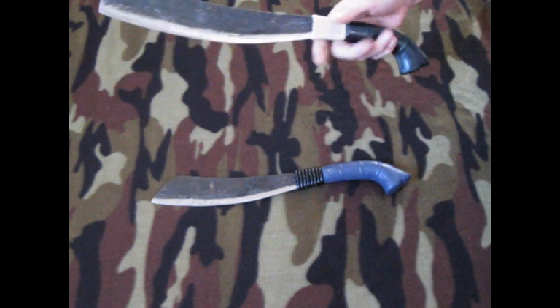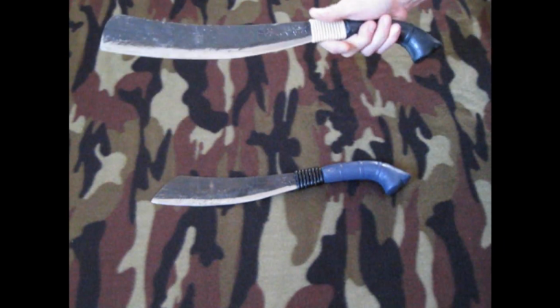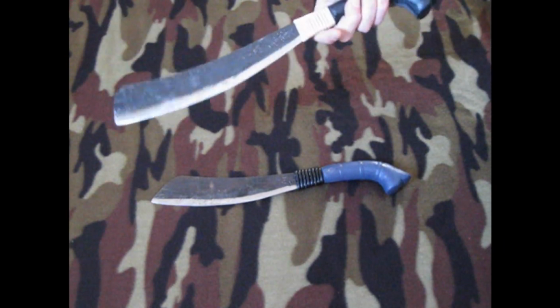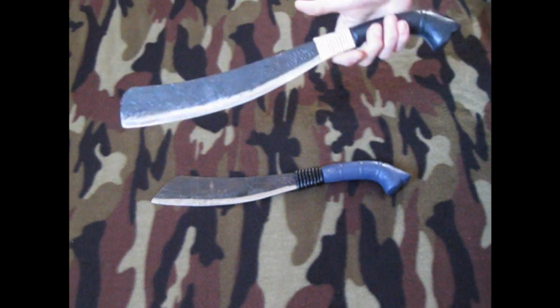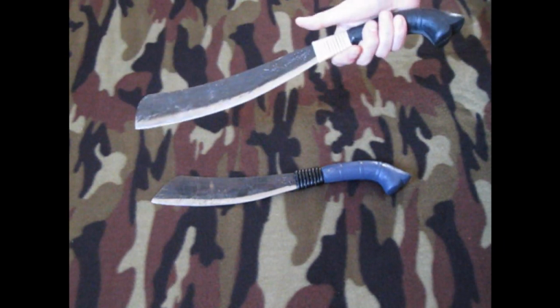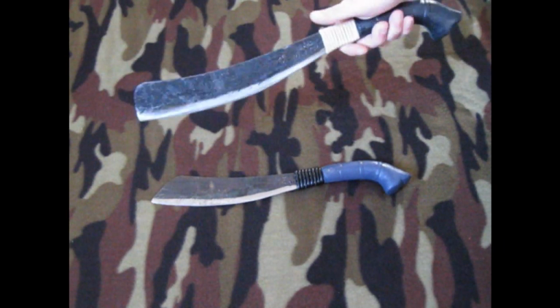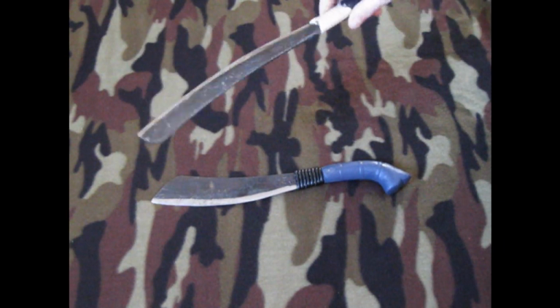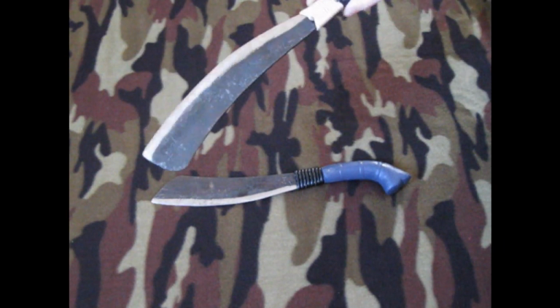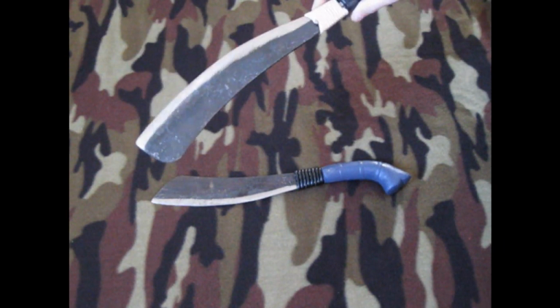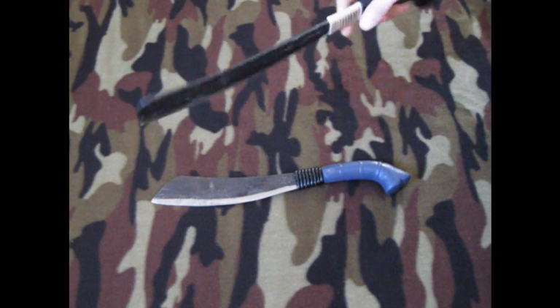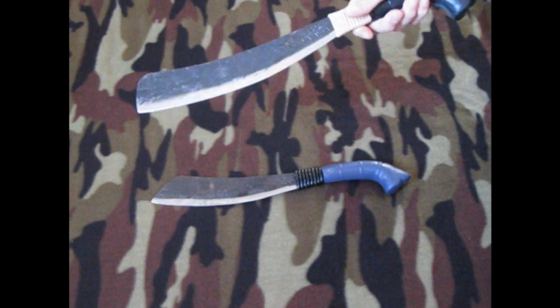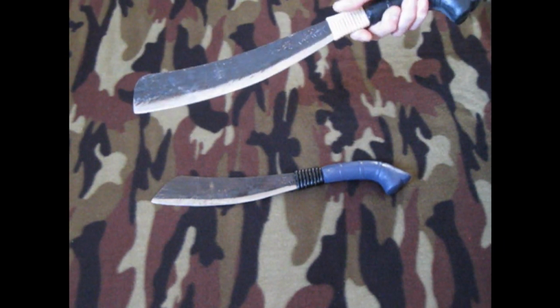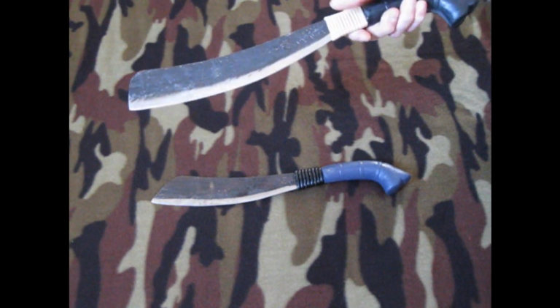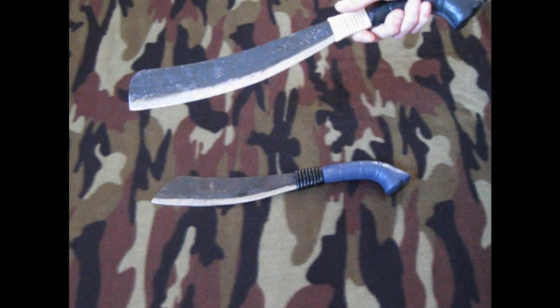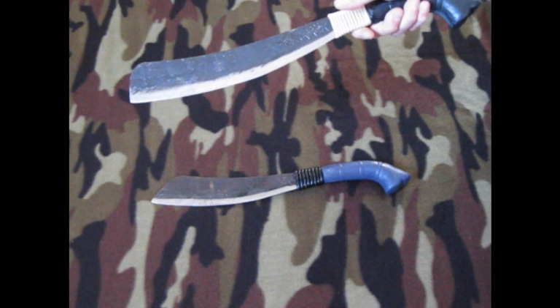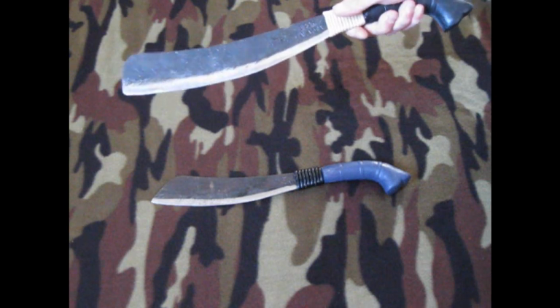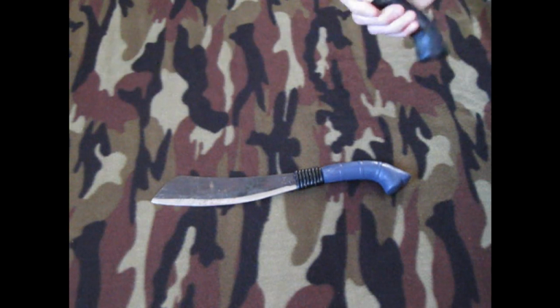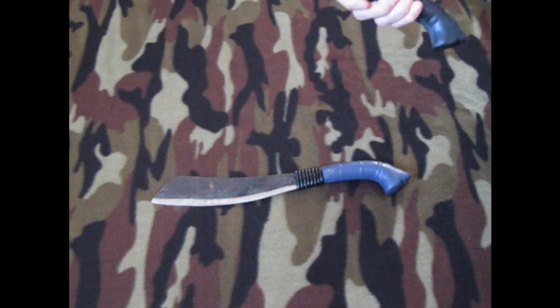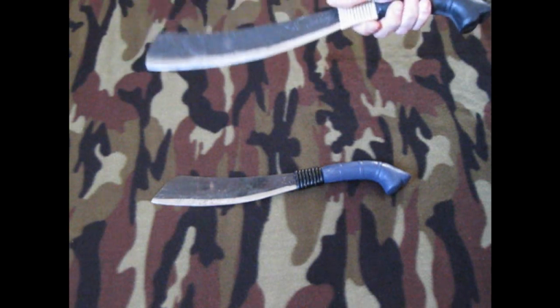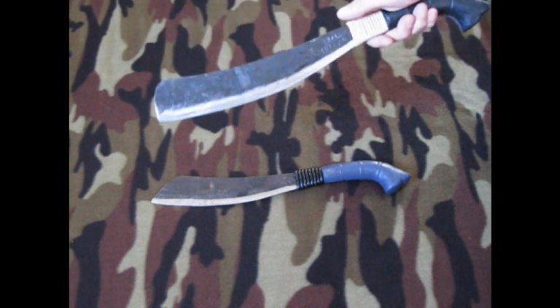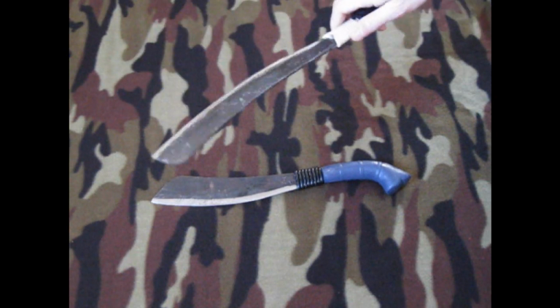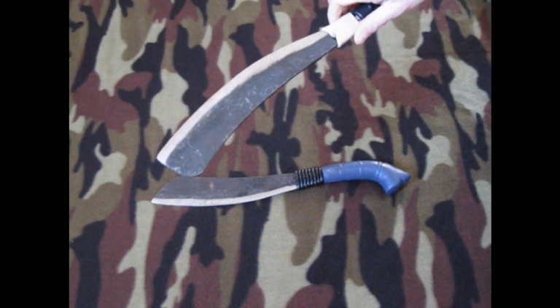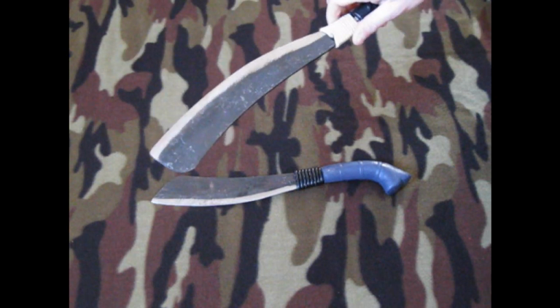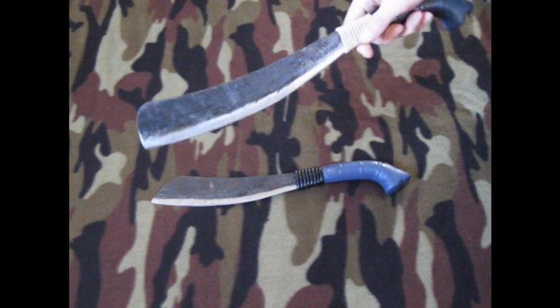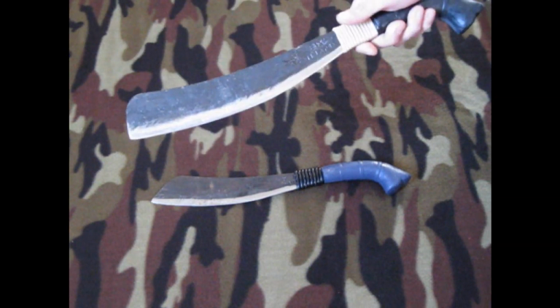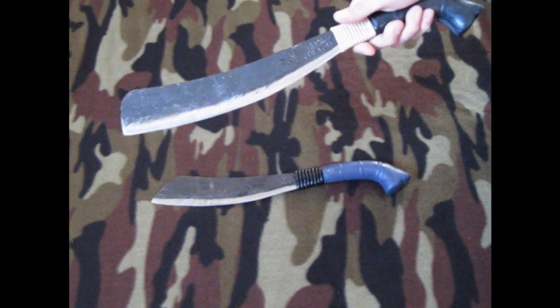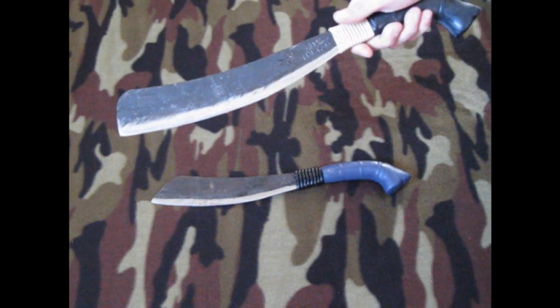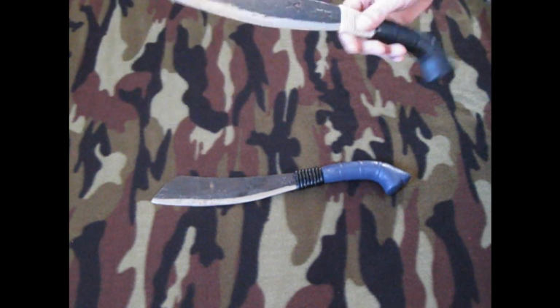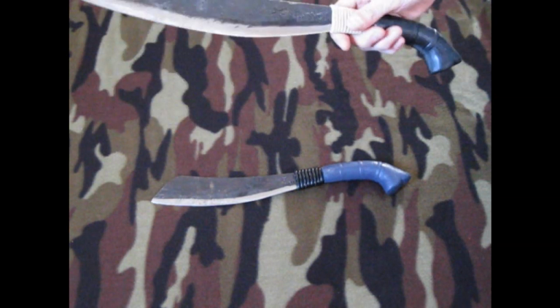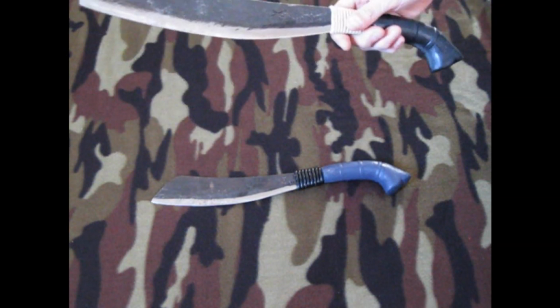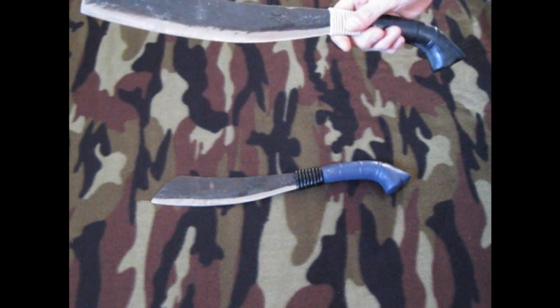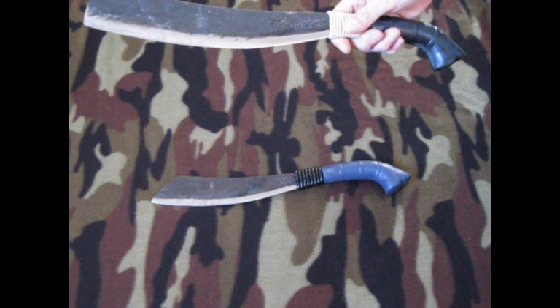This is the one that she got me — it's a twelve inch Duku Chandong, and I love it.